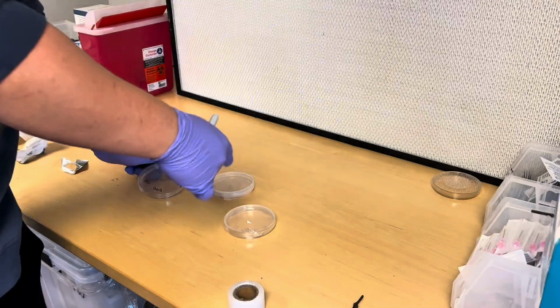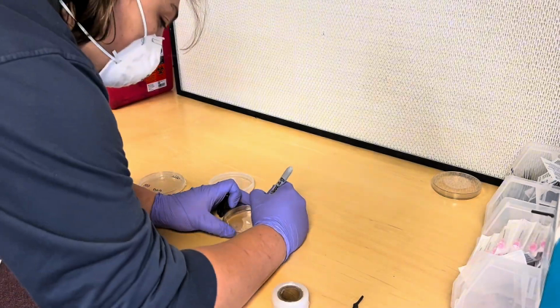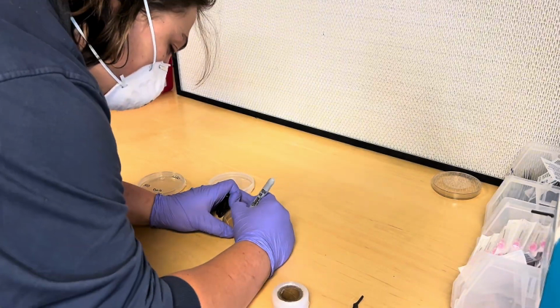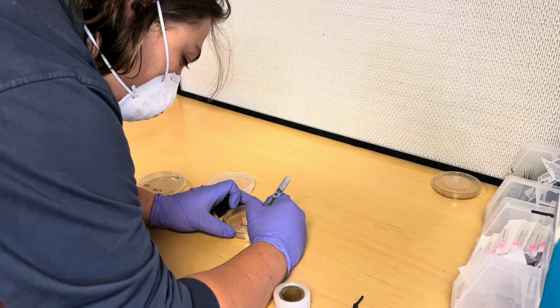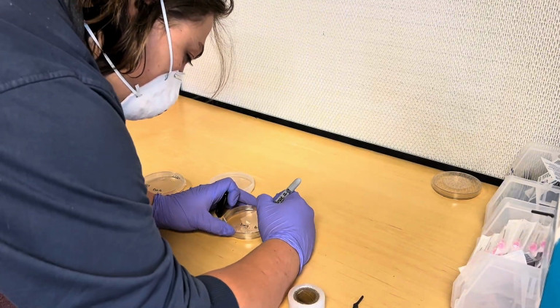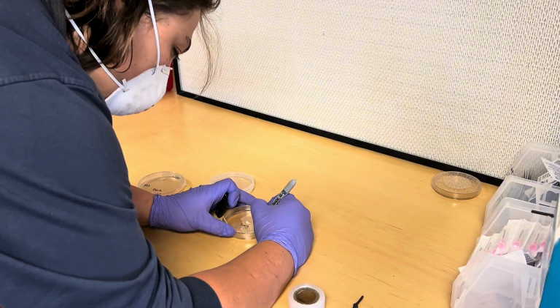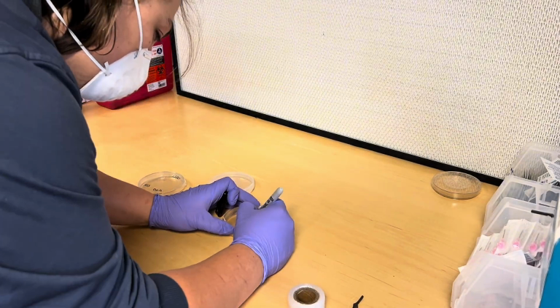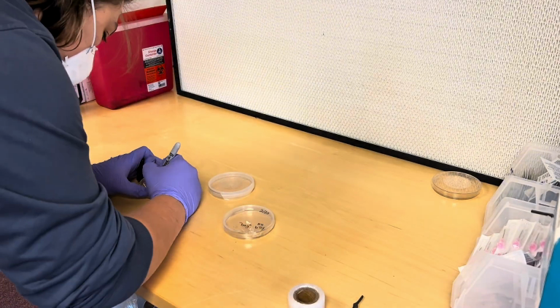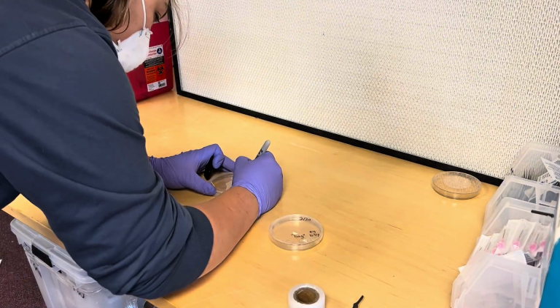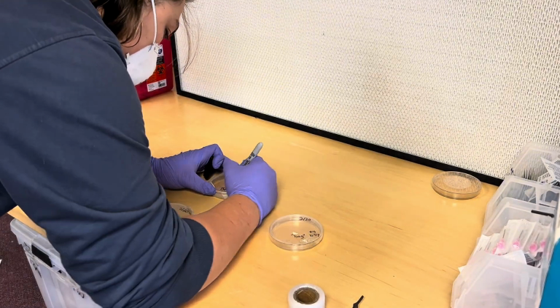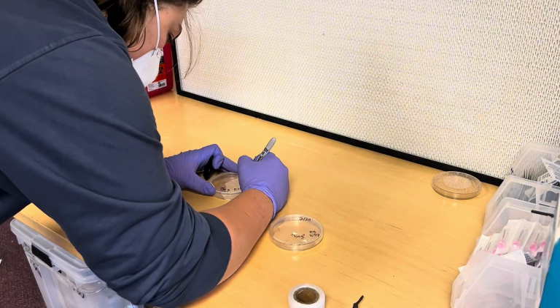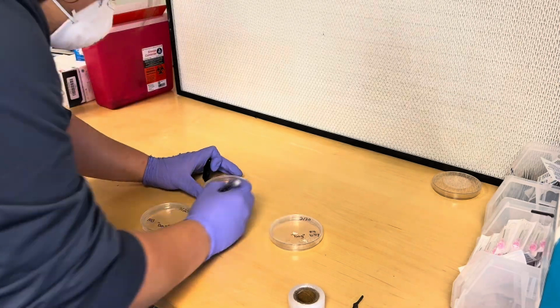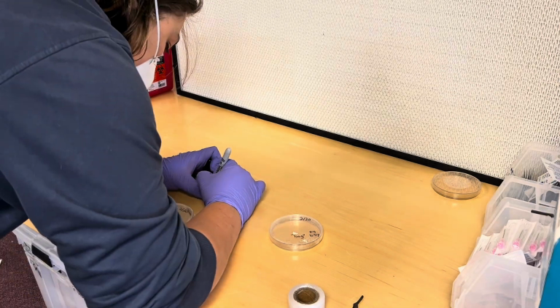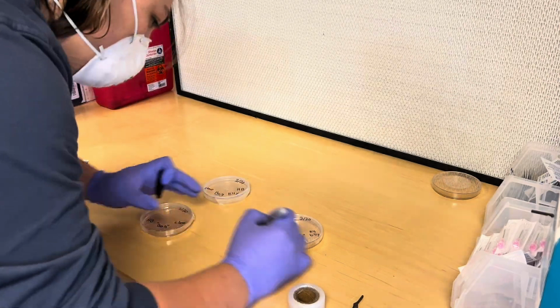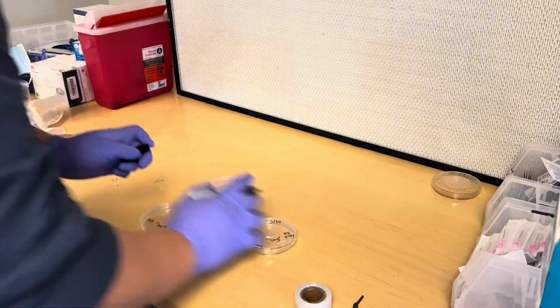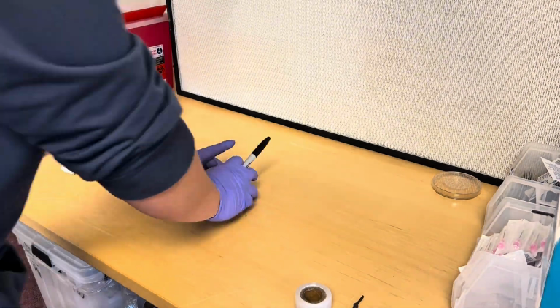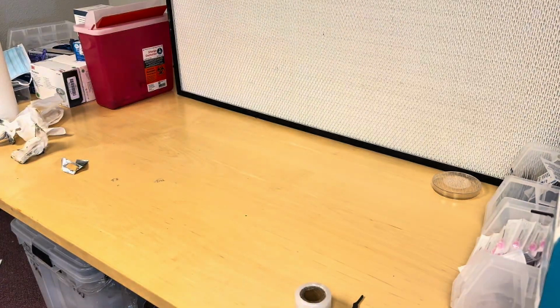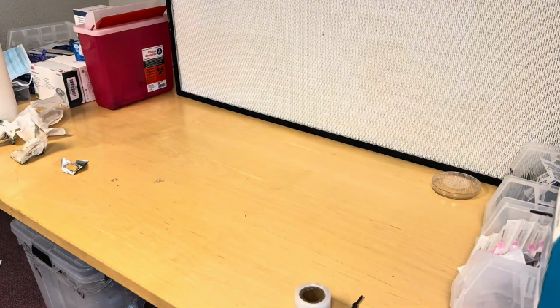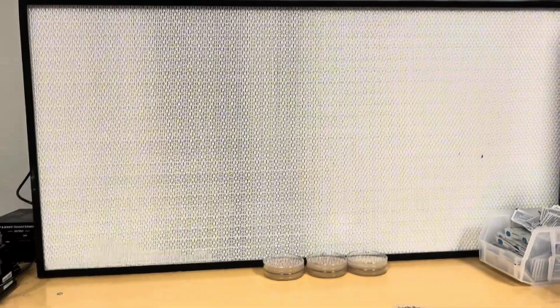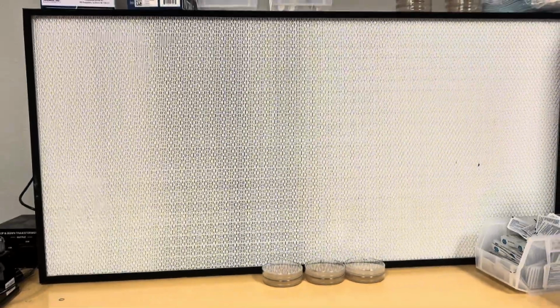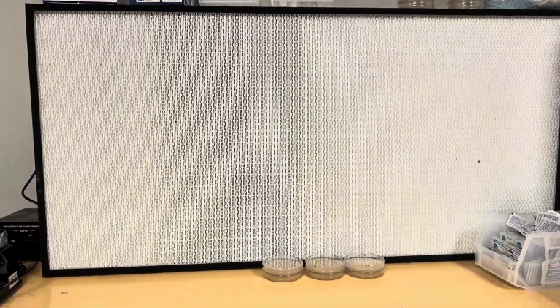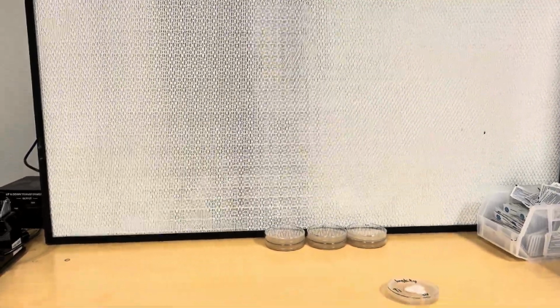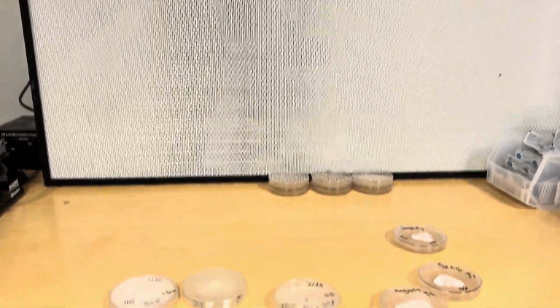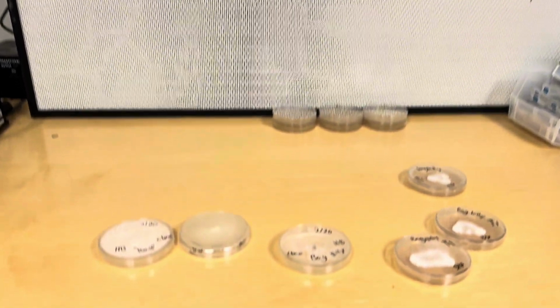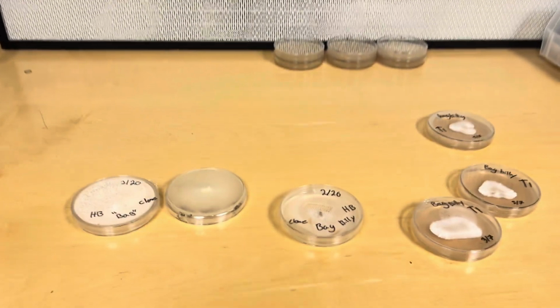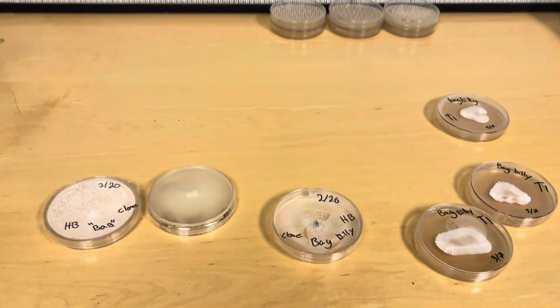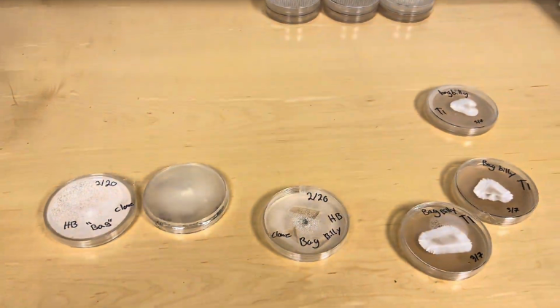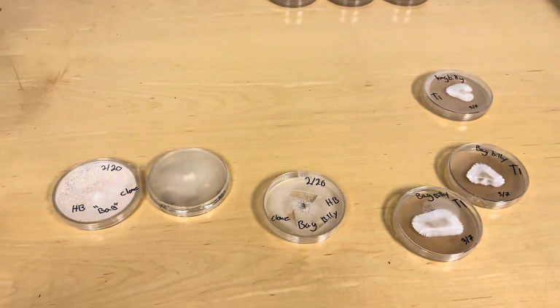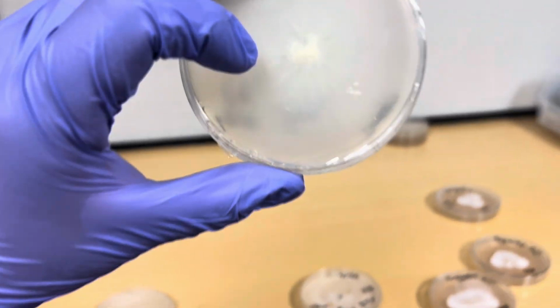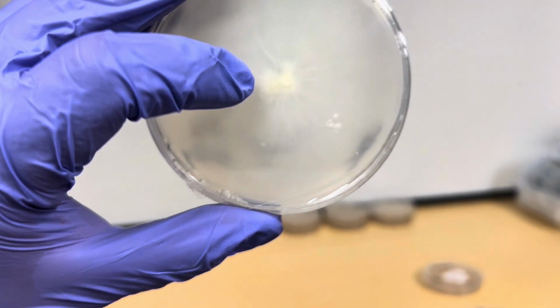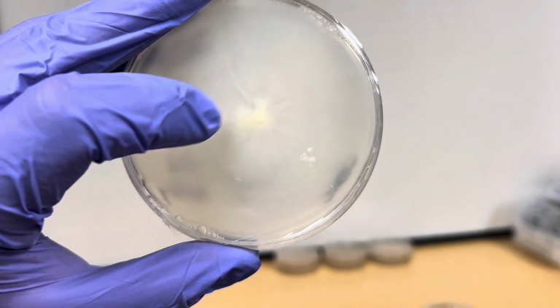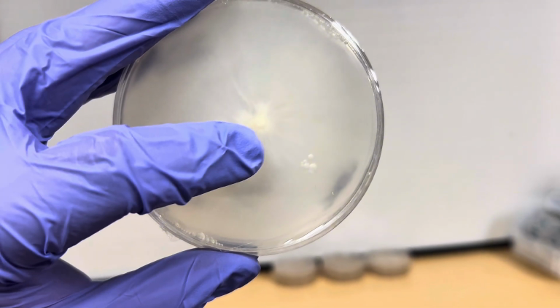After wrapping, you immediately want to label your plates. Labeling is one of the most important parts of mycology — there are so many mislabeled things in mycology right now, and so many strains get mislabeled. Make sure you label everything clearly.